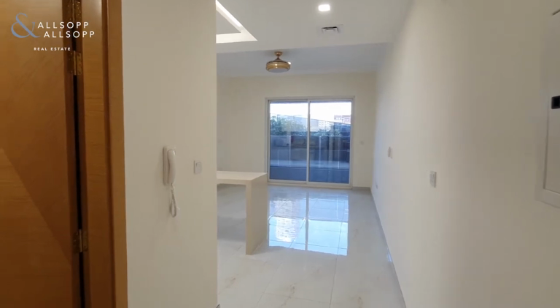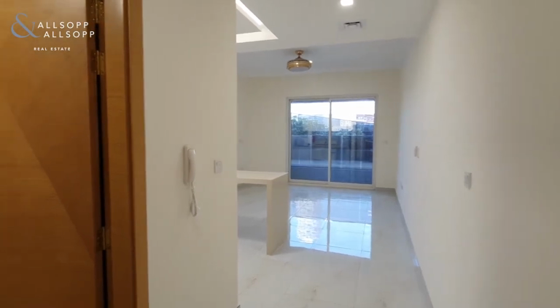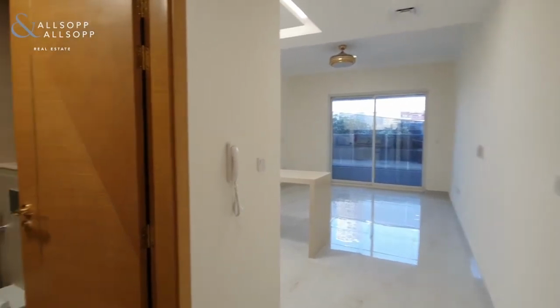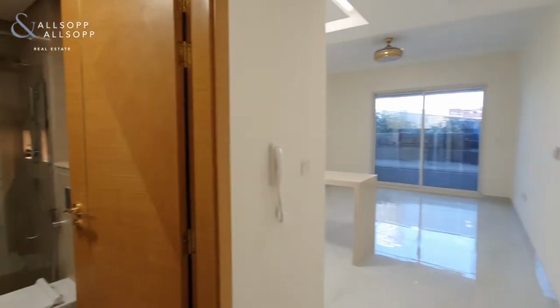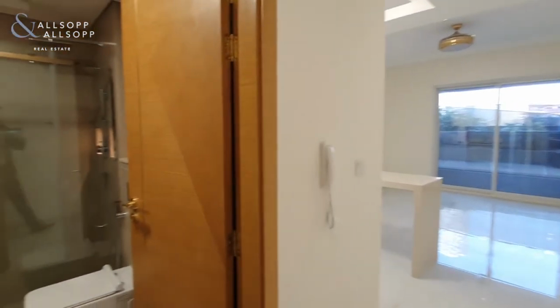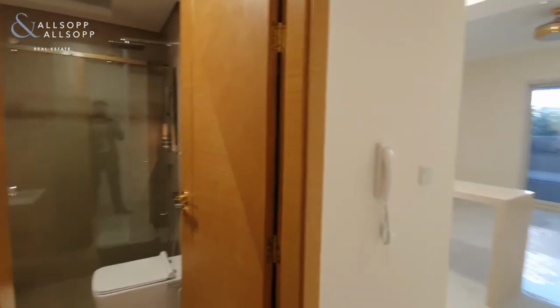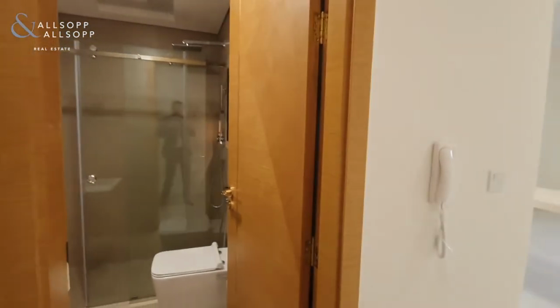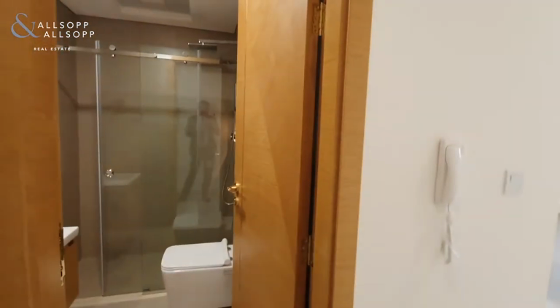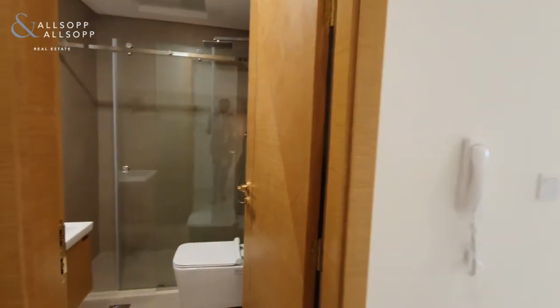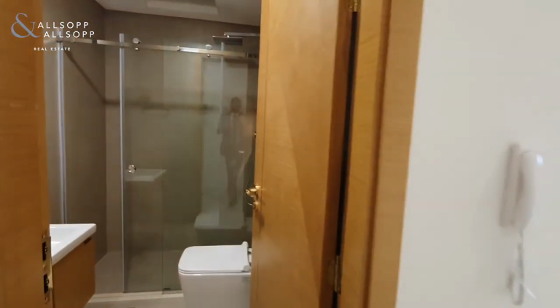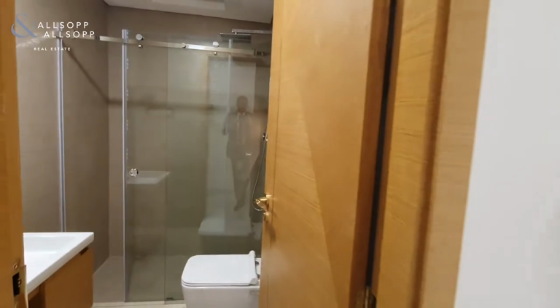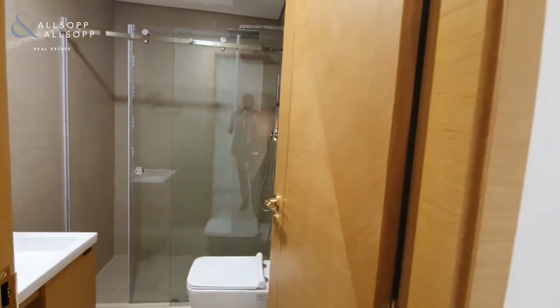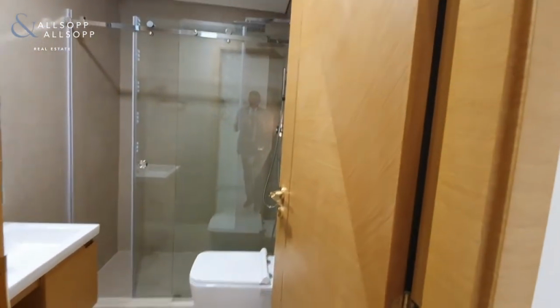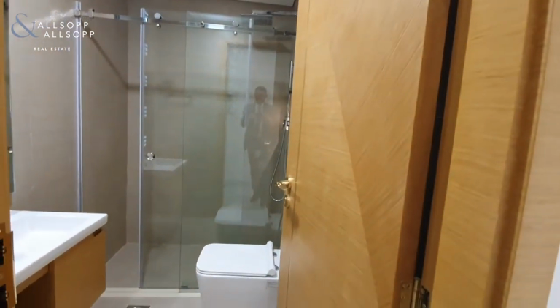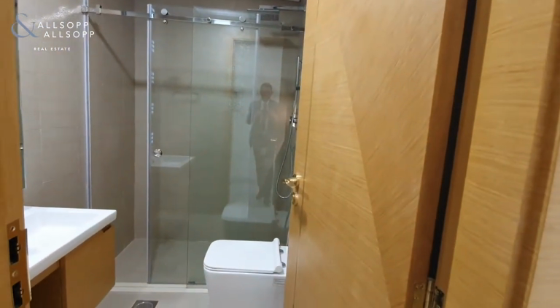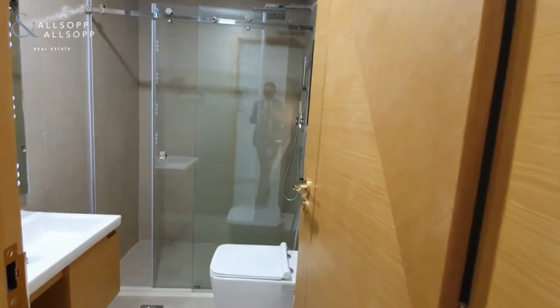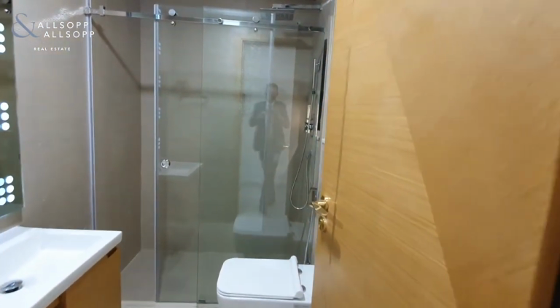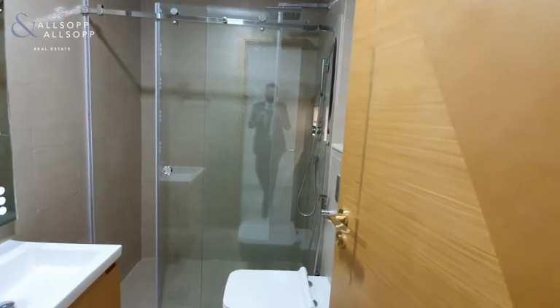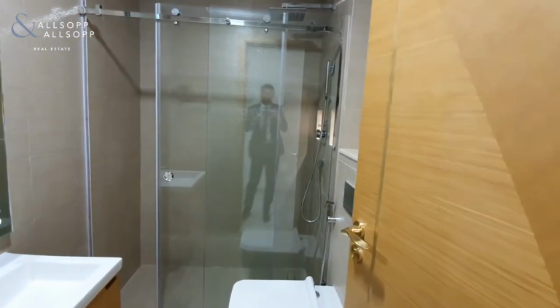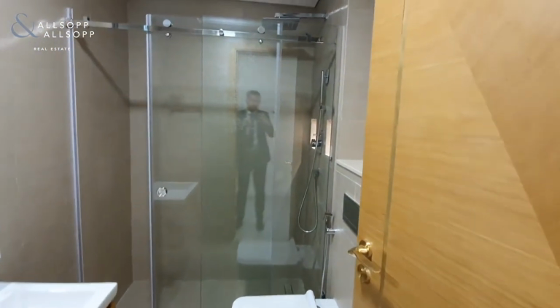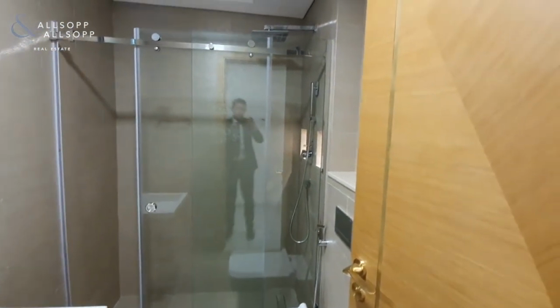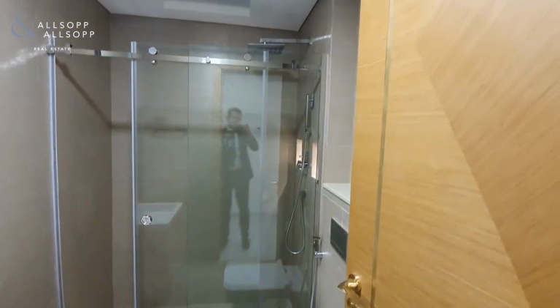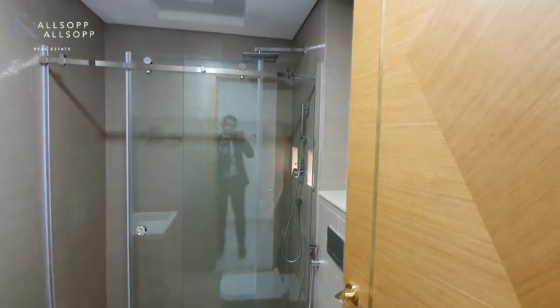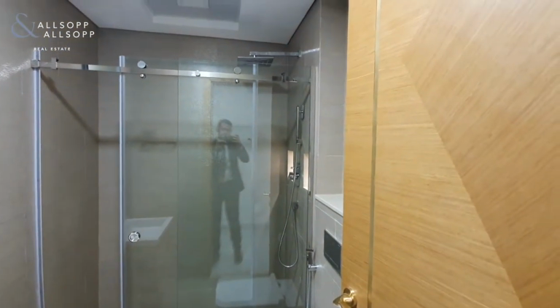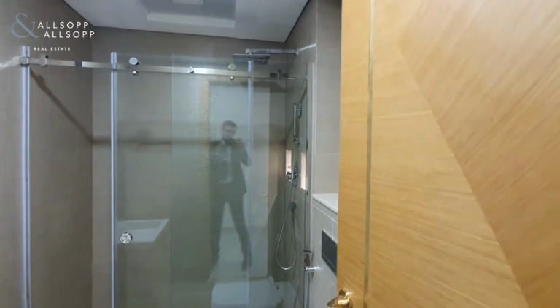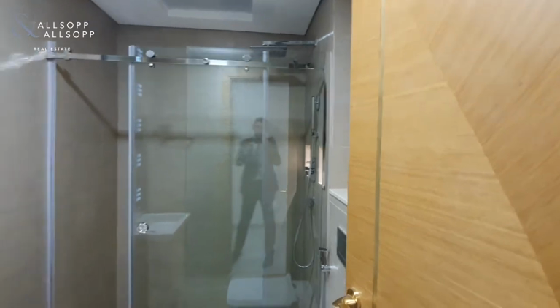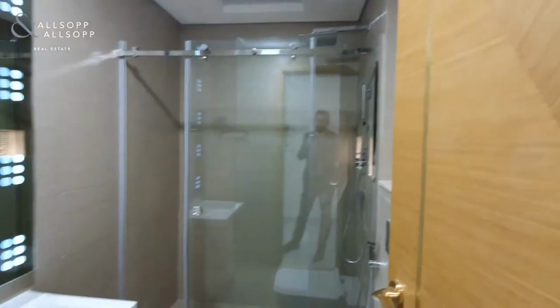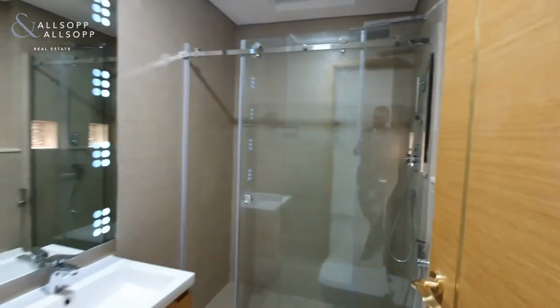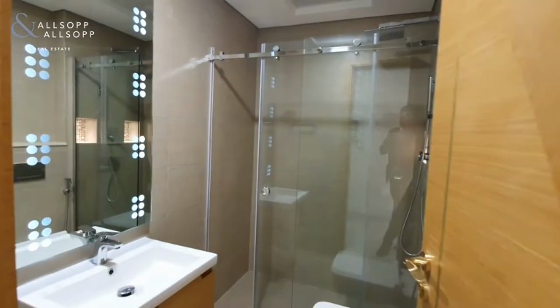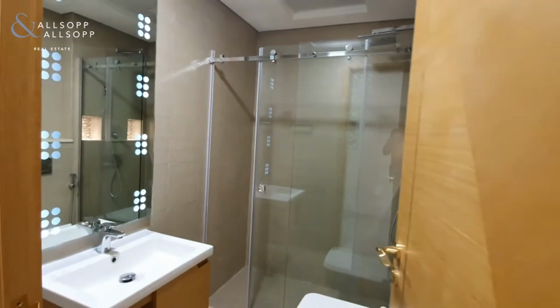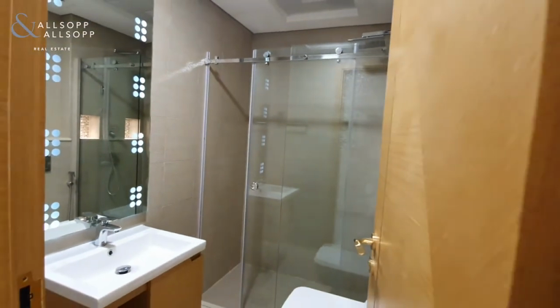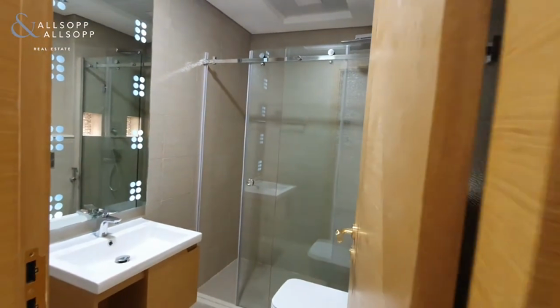As you first come in, to your left hand side you have the bathroom, which consists of a WC, large glass walk-in shower with rainfall shower head, and a sink.